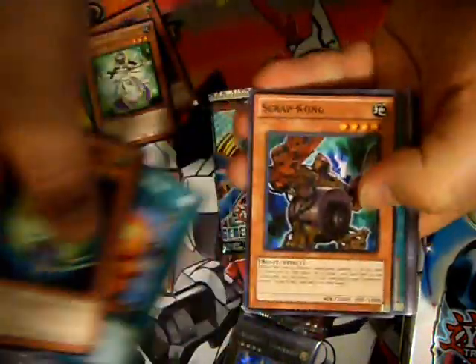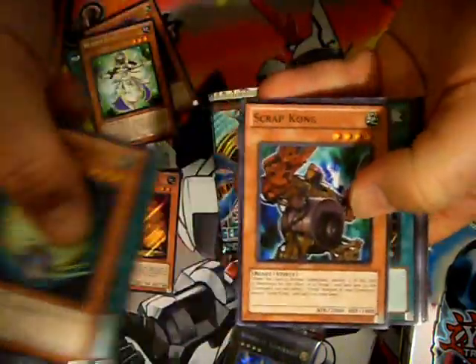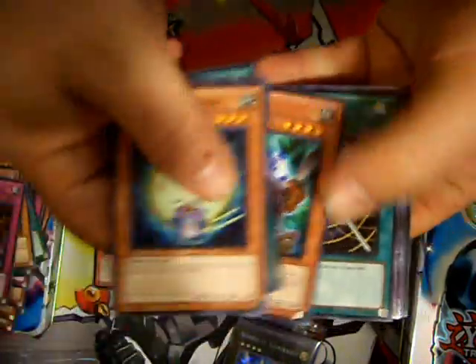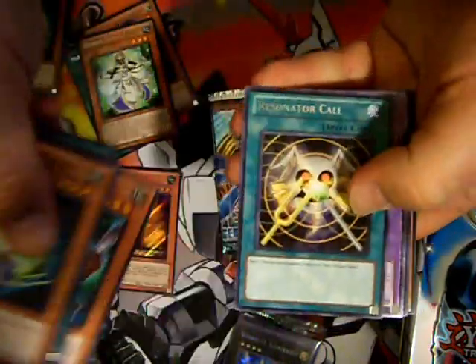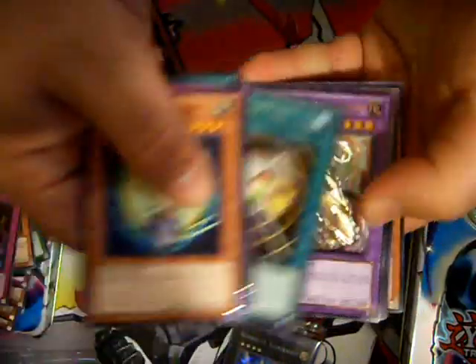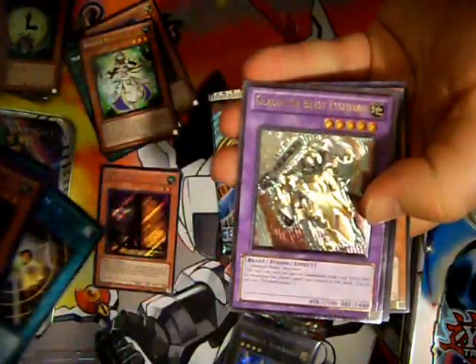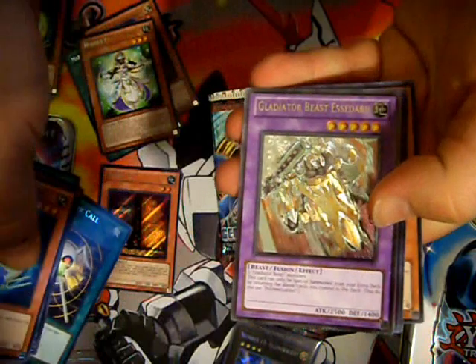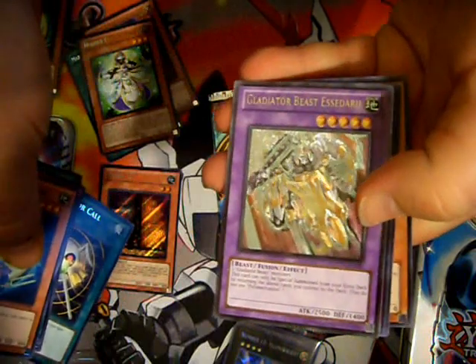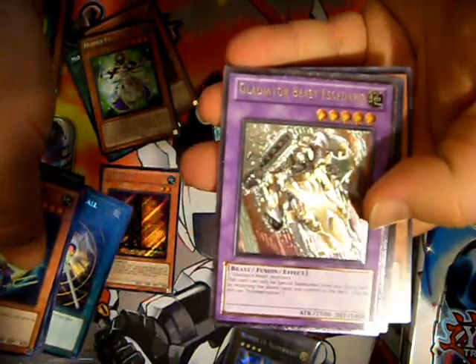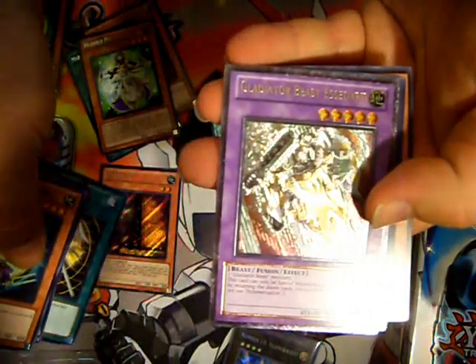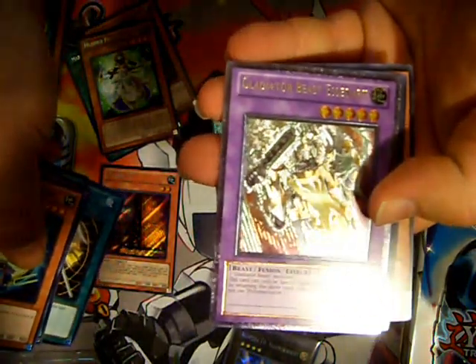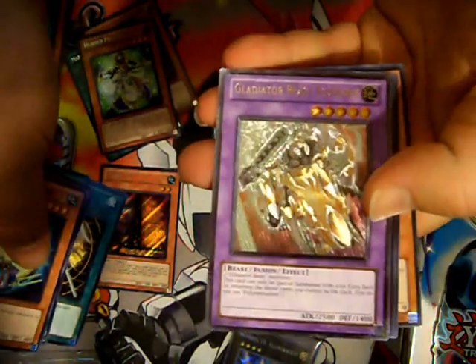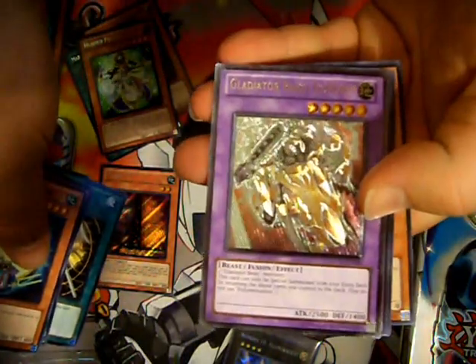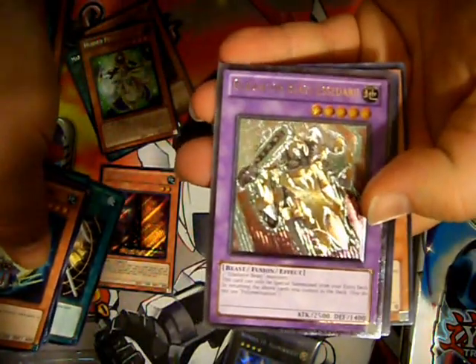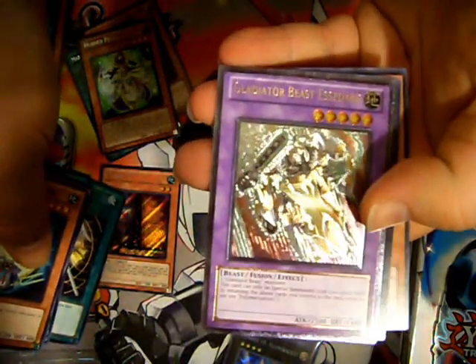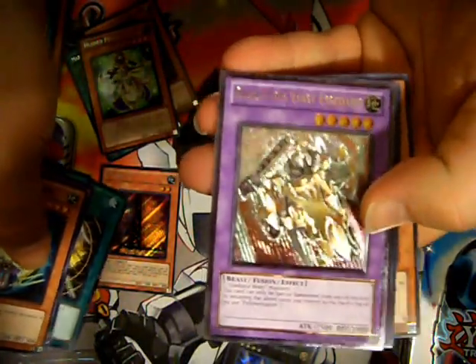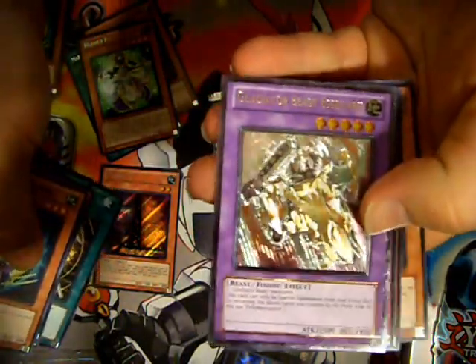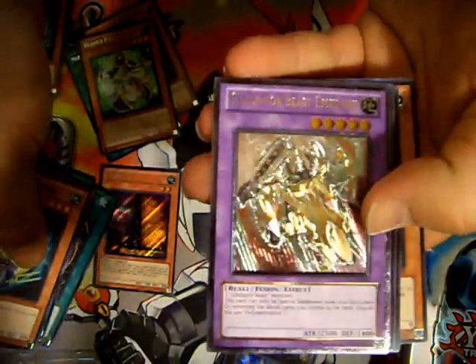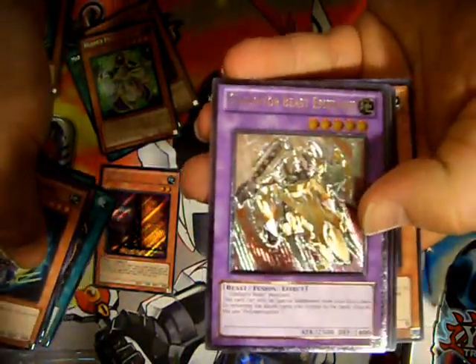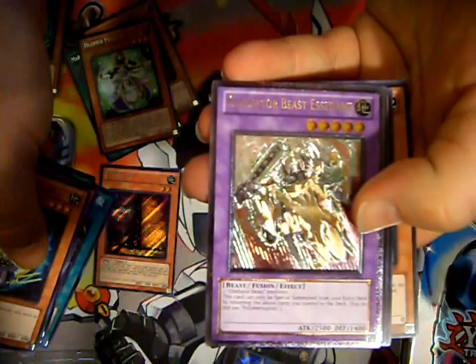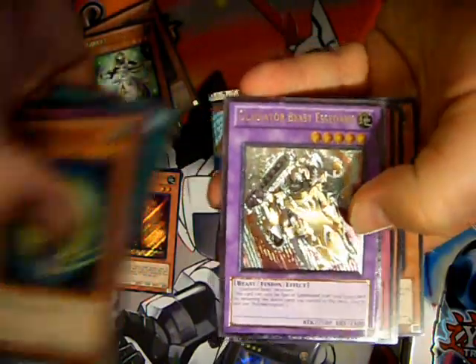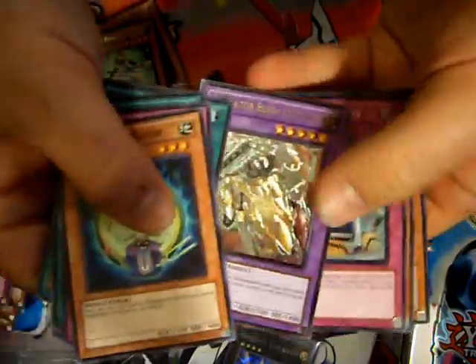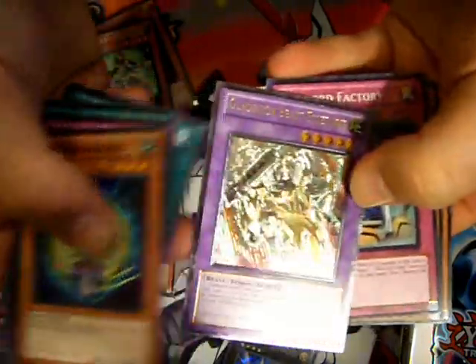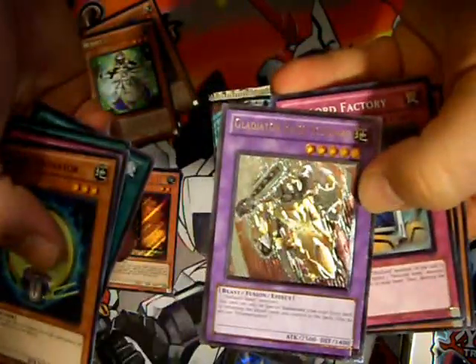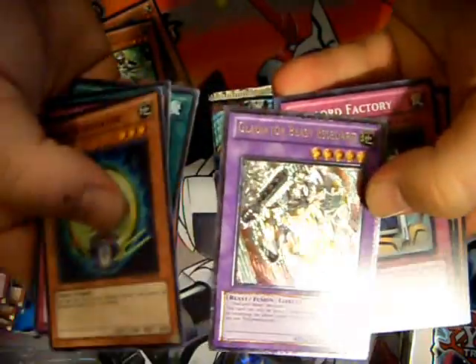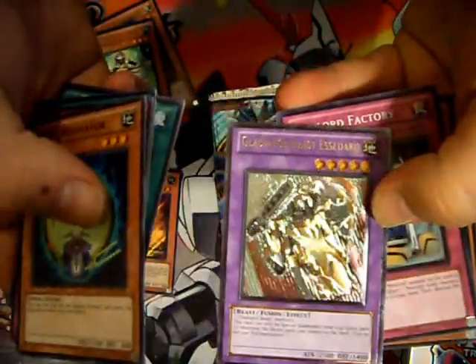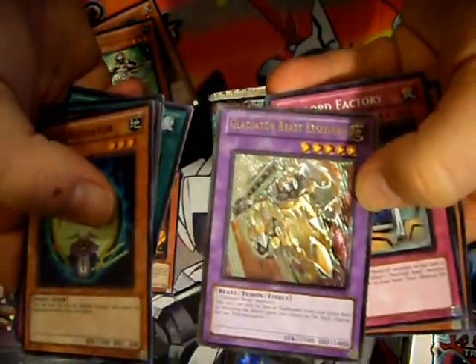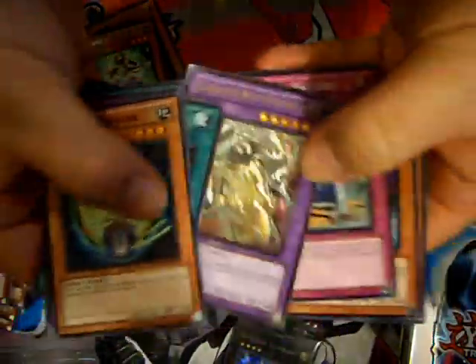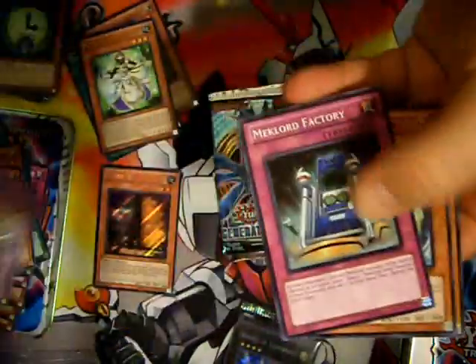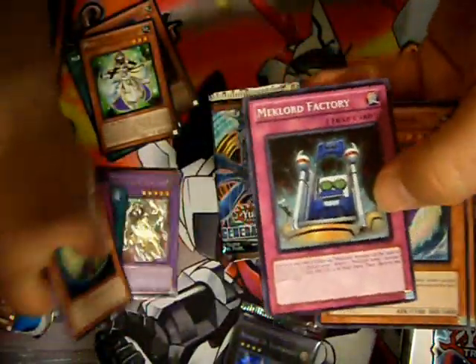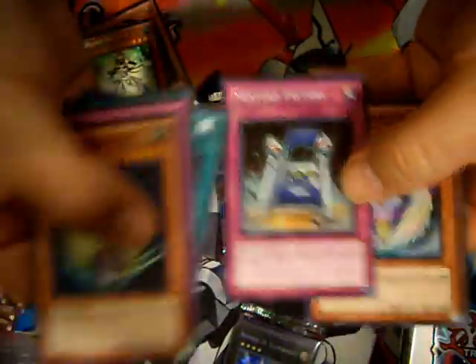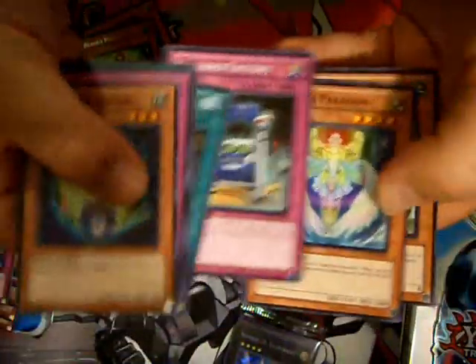And let's see what we get. Ultimate Rare Gladiator Beast Escuridao — I can never say that name right. Very cool though.